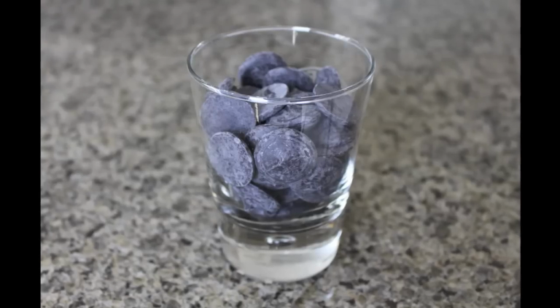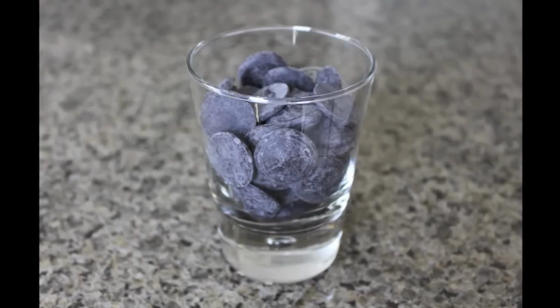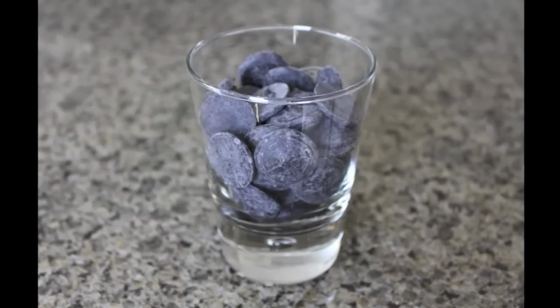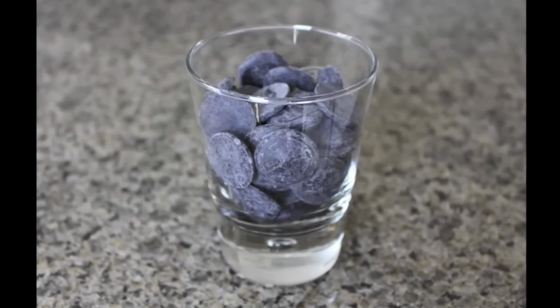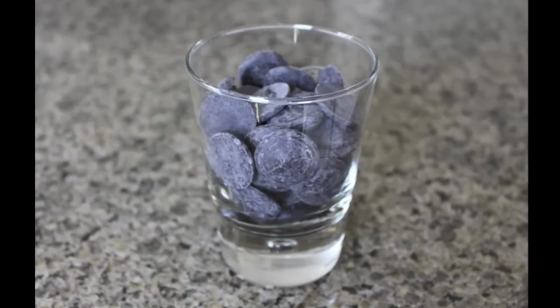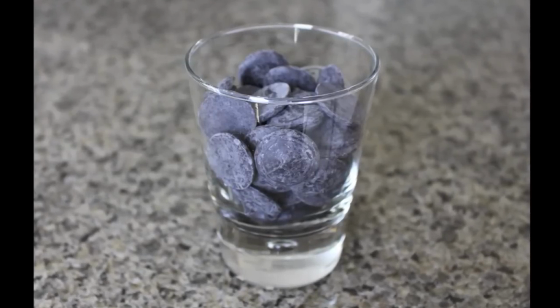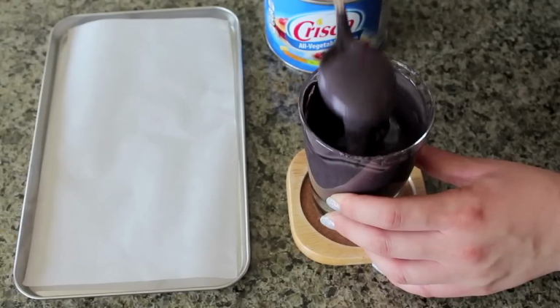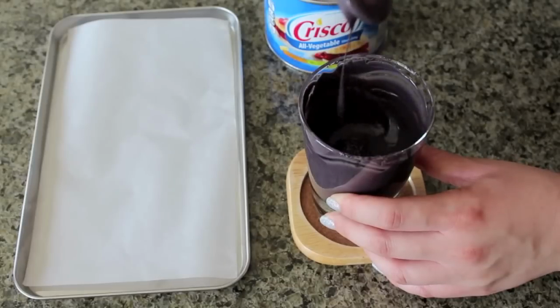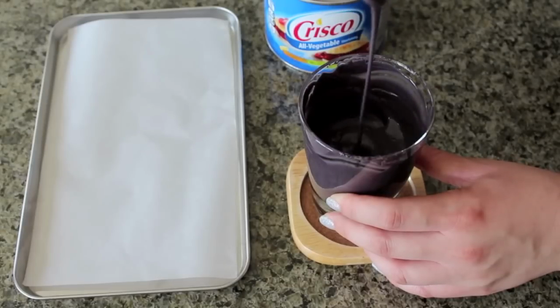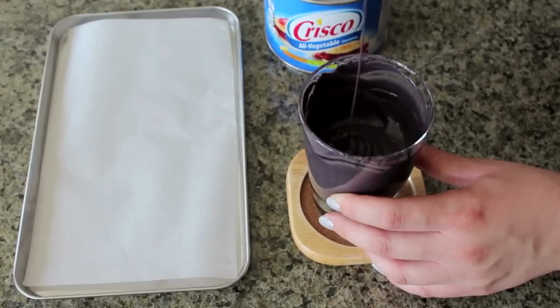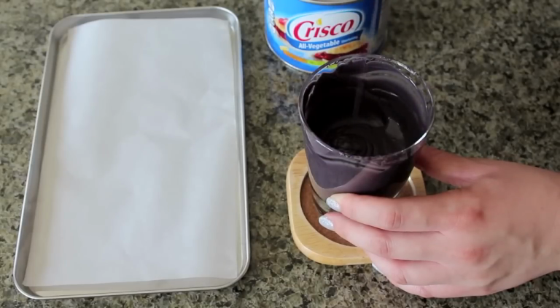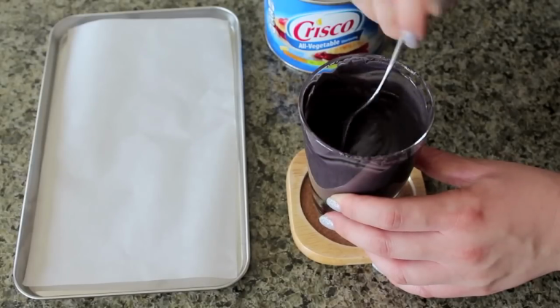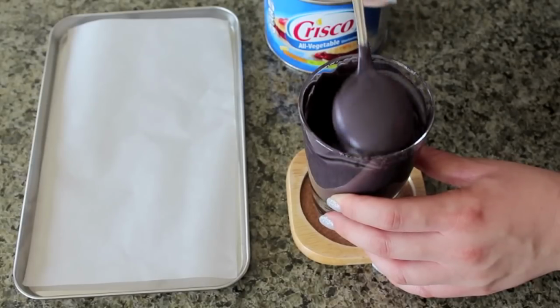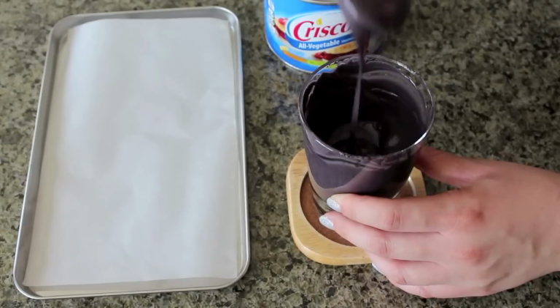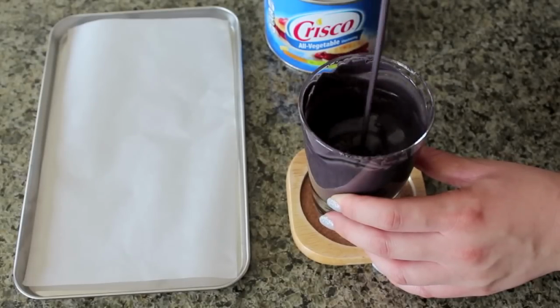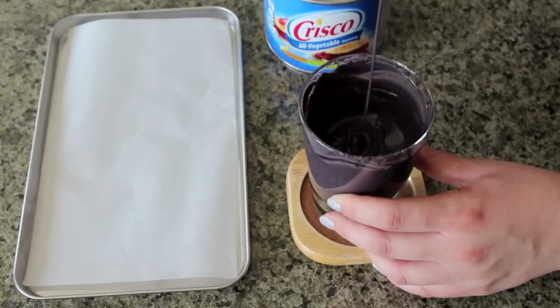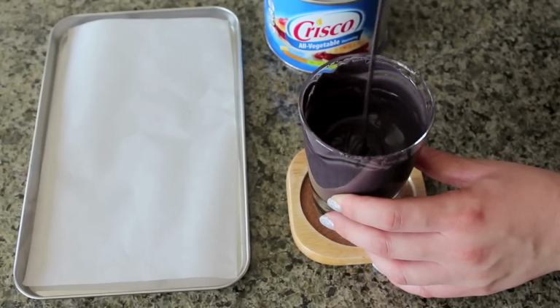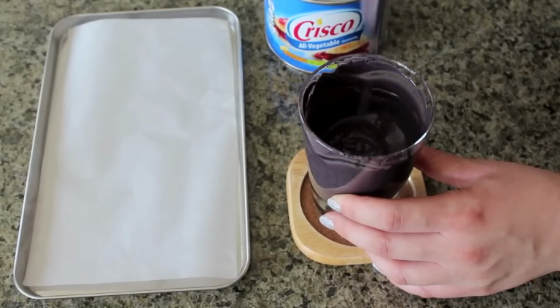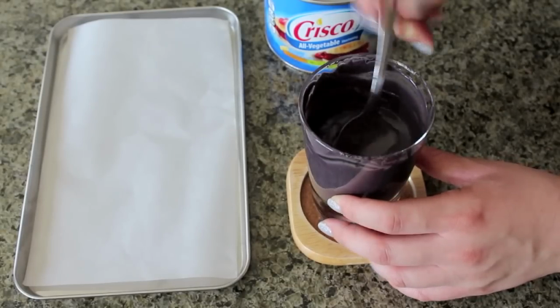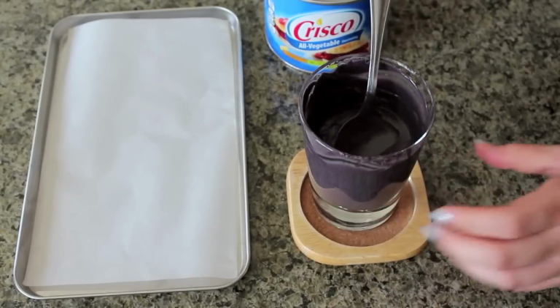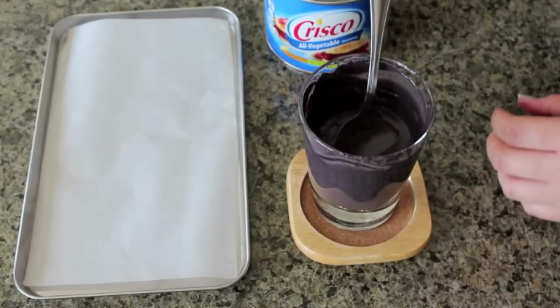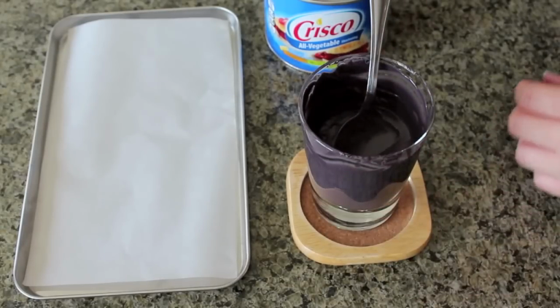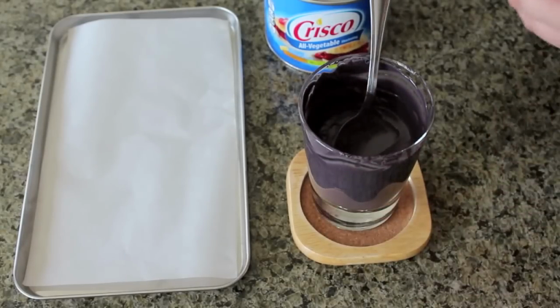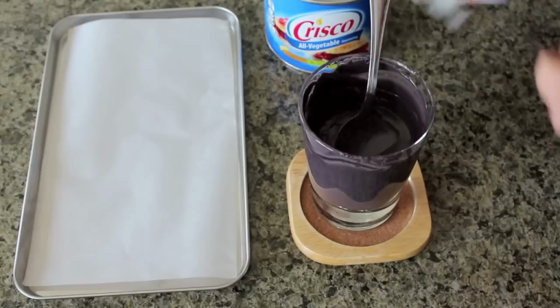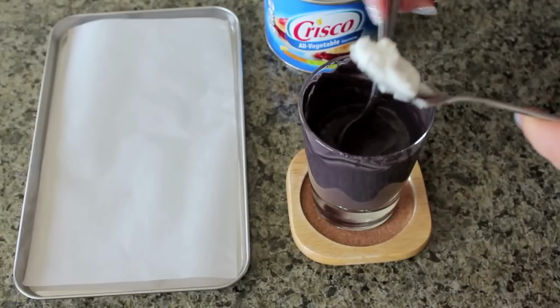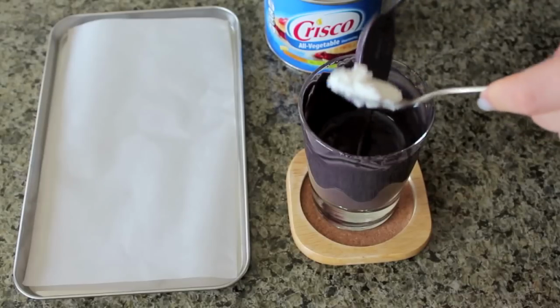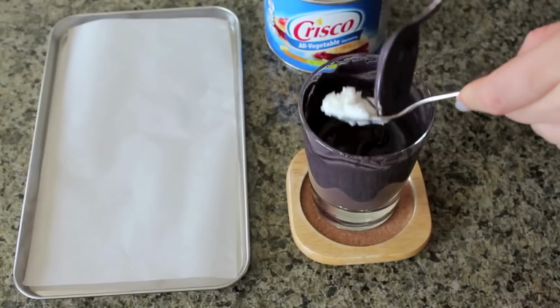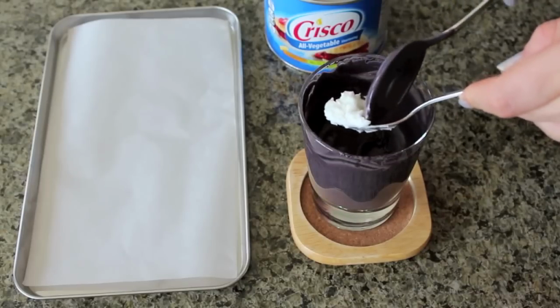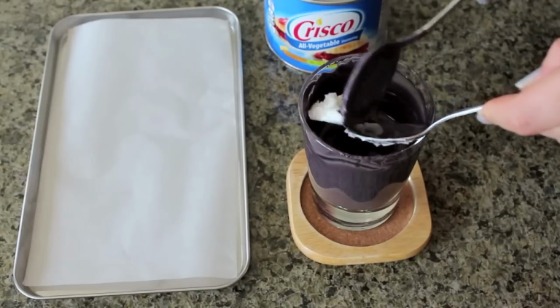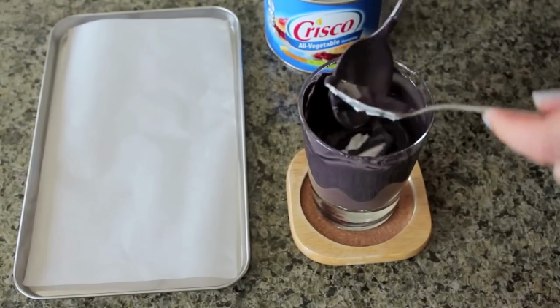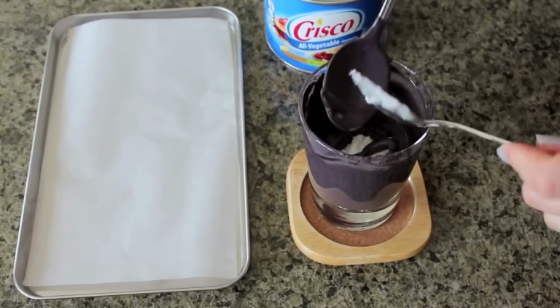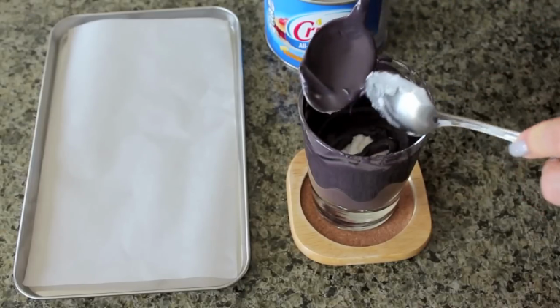In a microwave-safe cup or bowl, melt the candy melts following the package instructions. If it seems too thick, add shortening half a teaspoon at a time until you get the consistency you want.